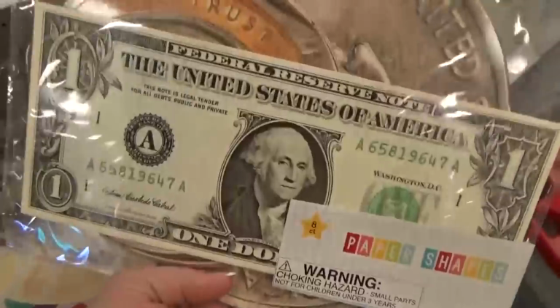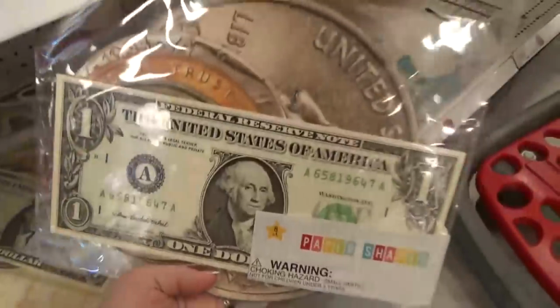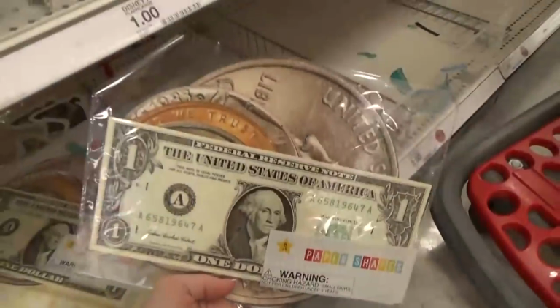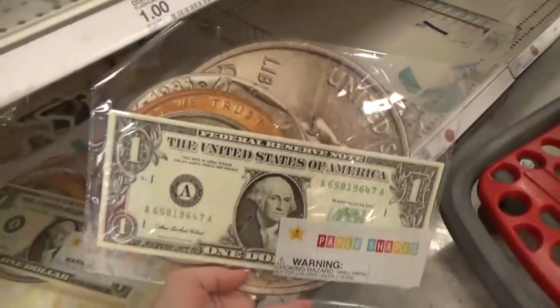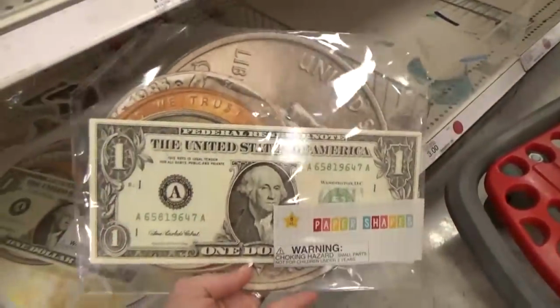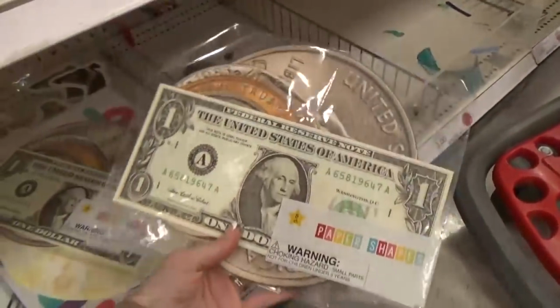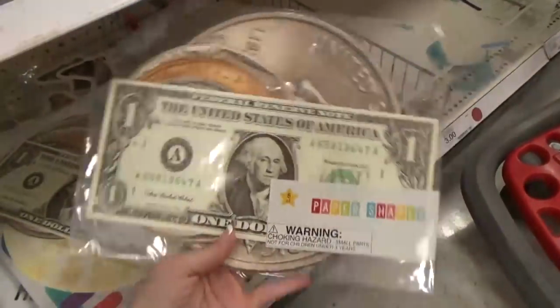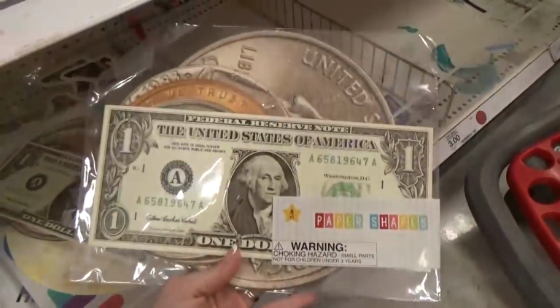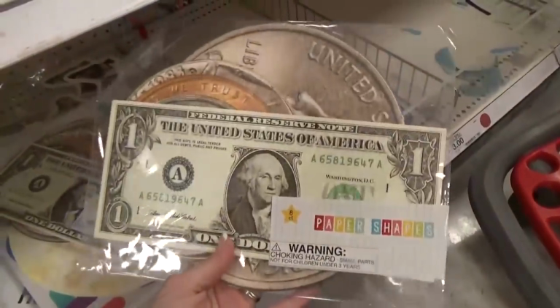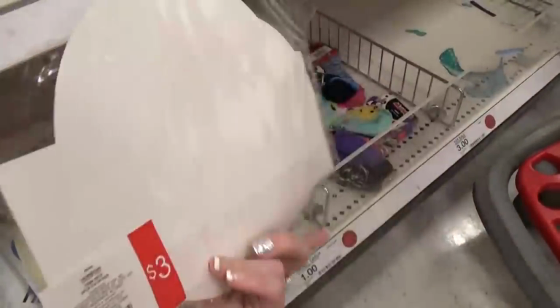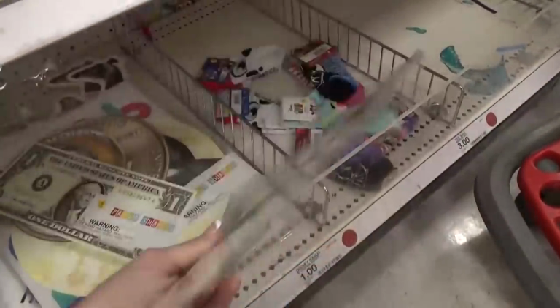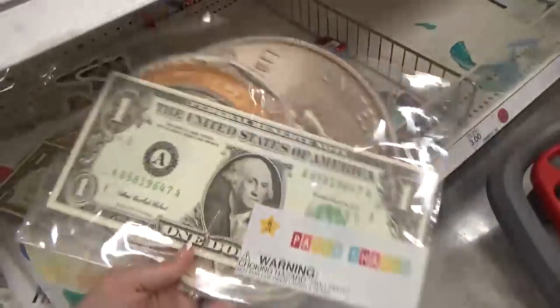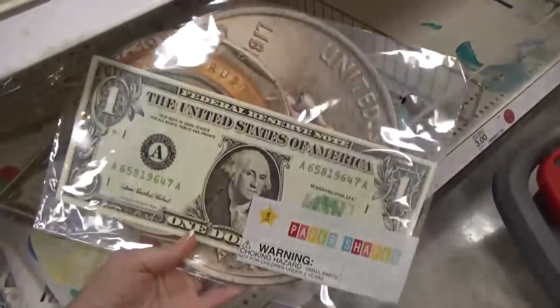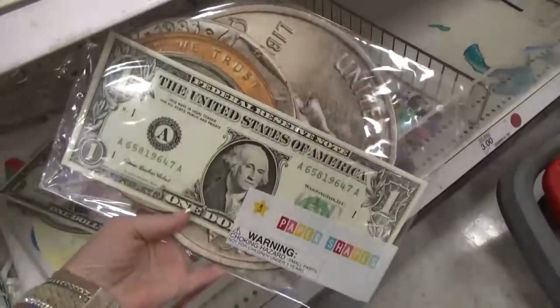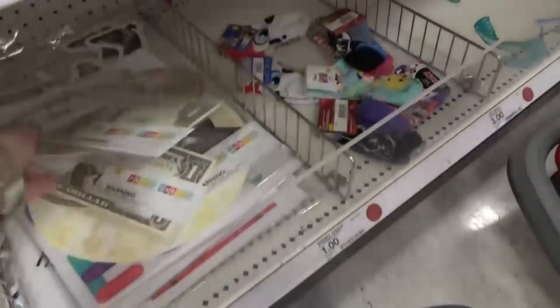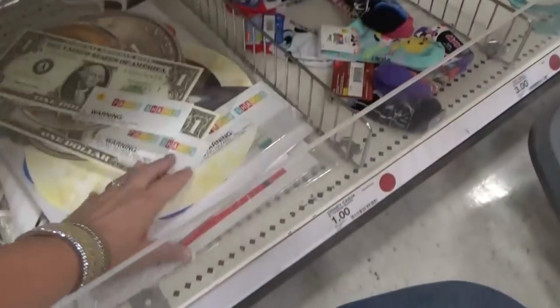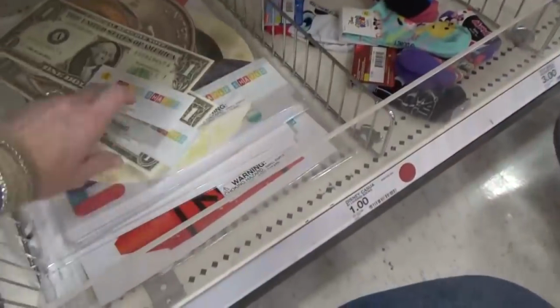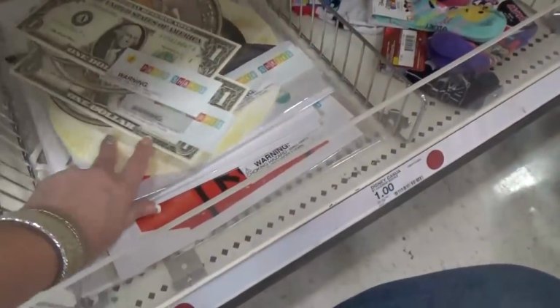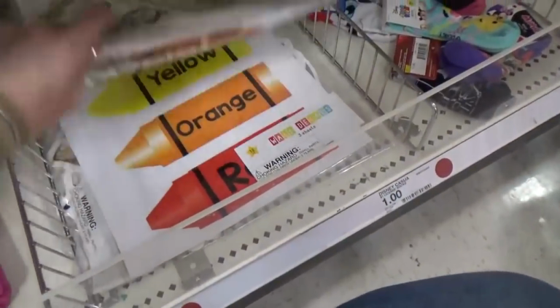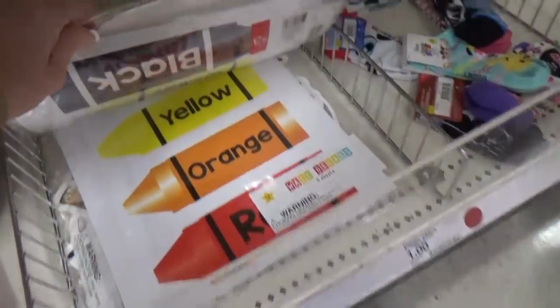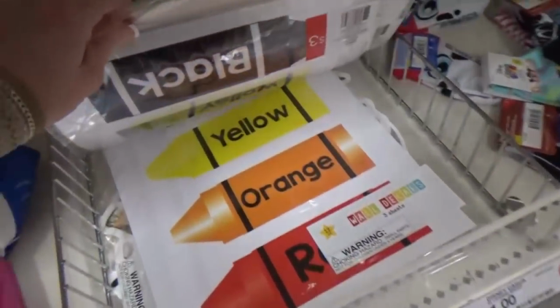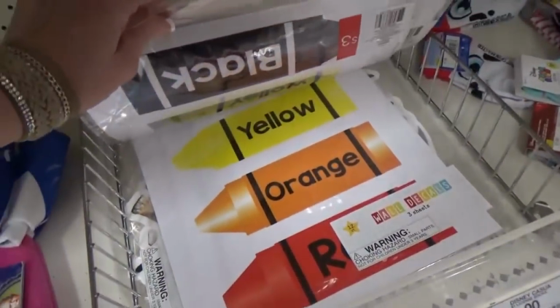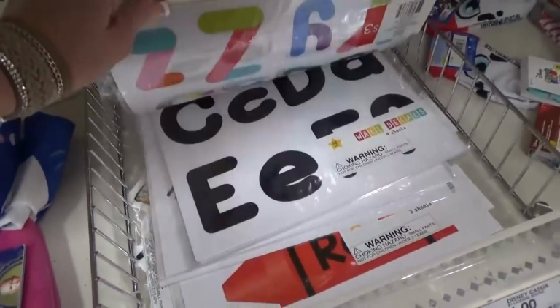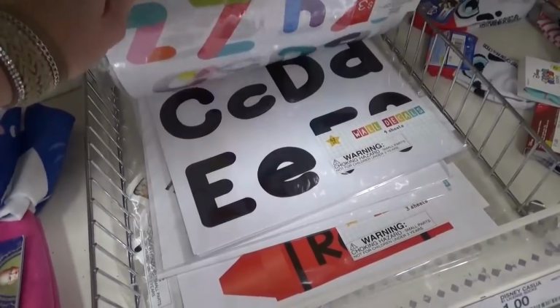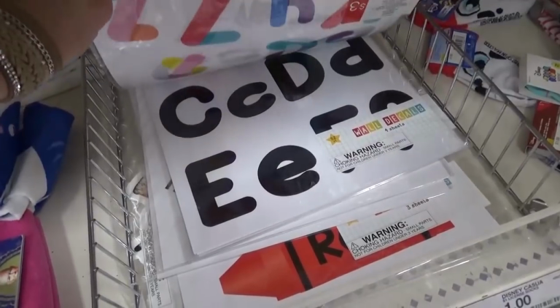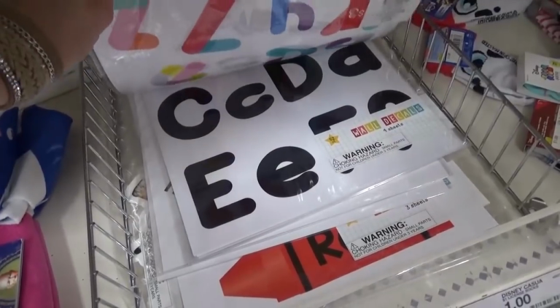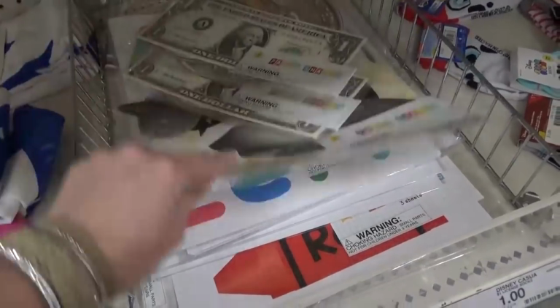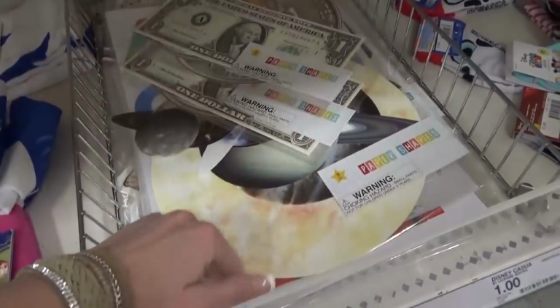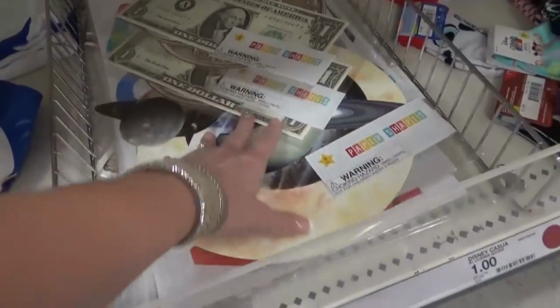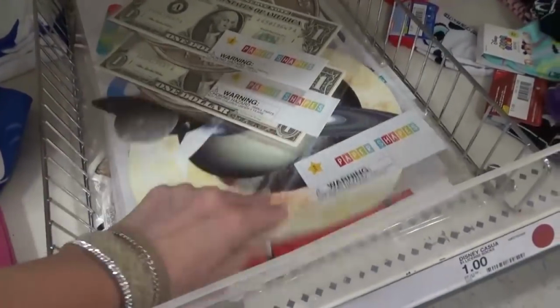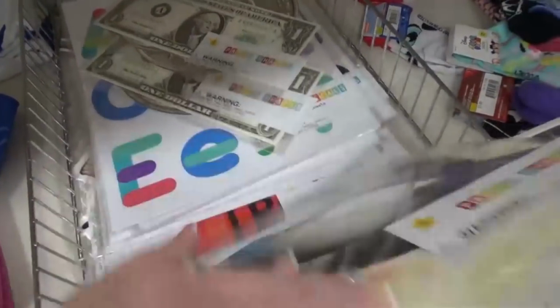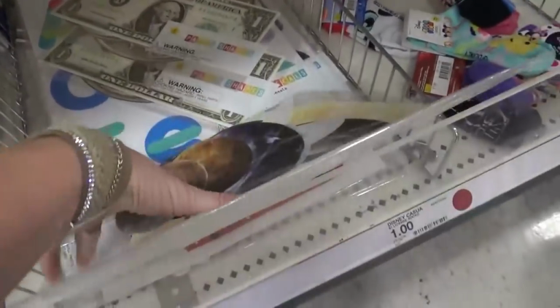They also had a lot of really fun teaching tools, like this giant money — that'd be really fun to teach your kids about money. They also had visual aids for teaching colors, letters, and planets. Pretty cool.